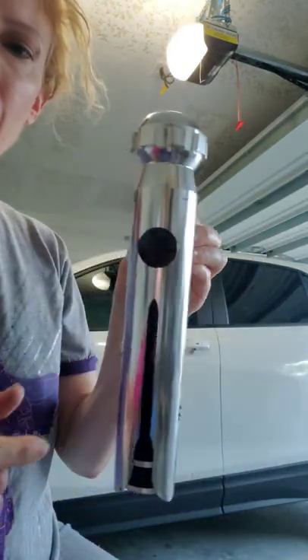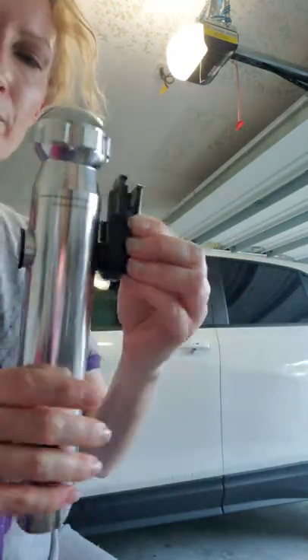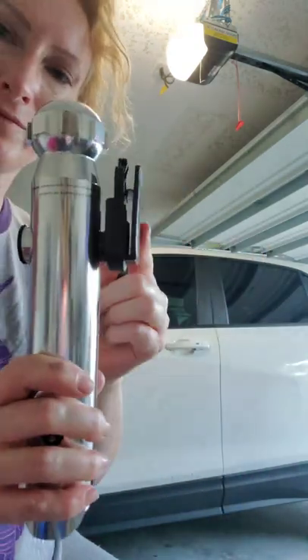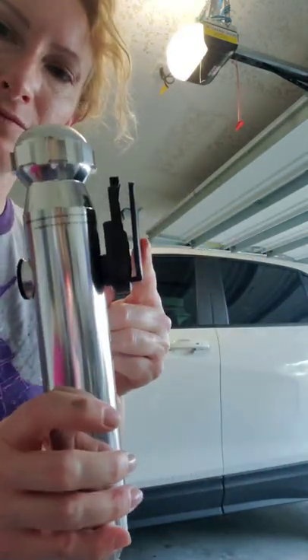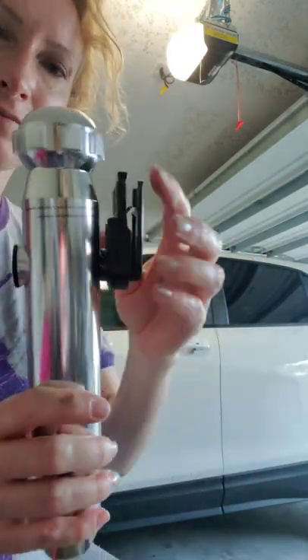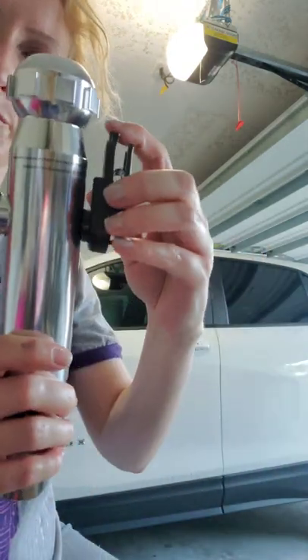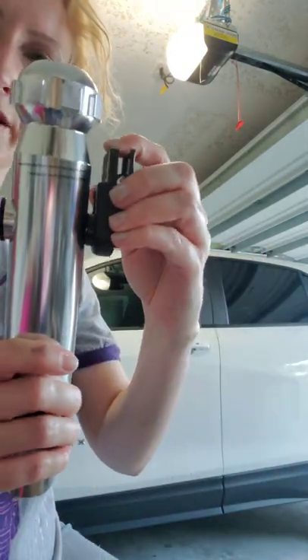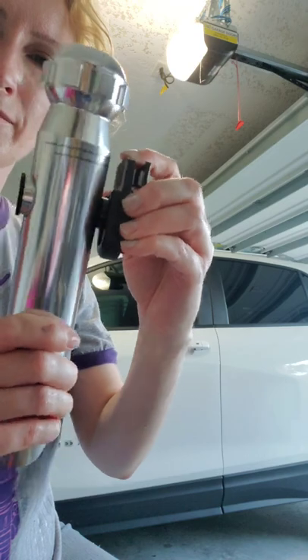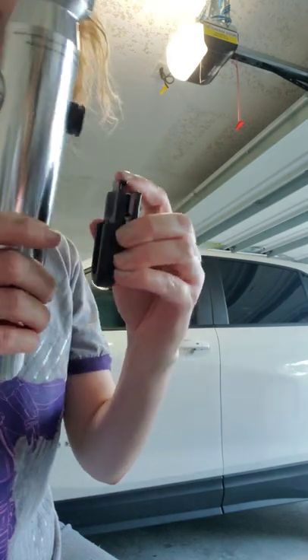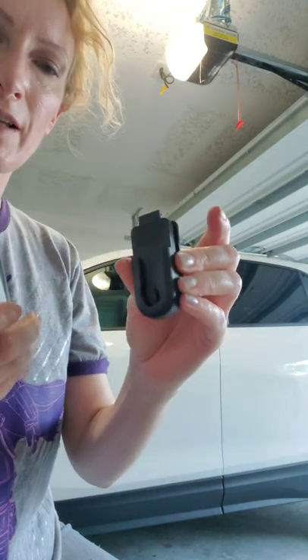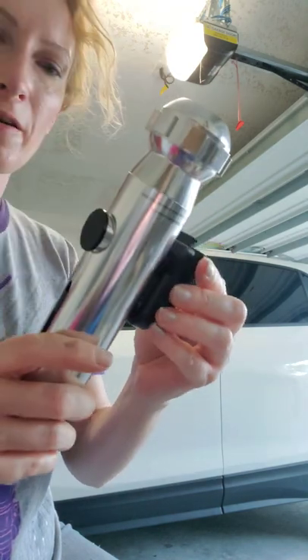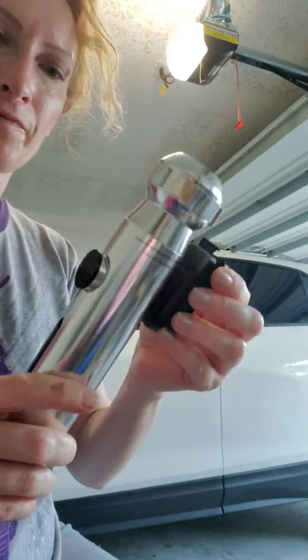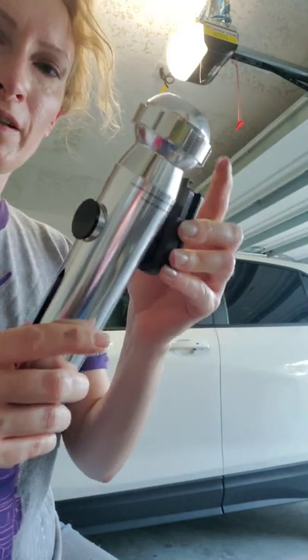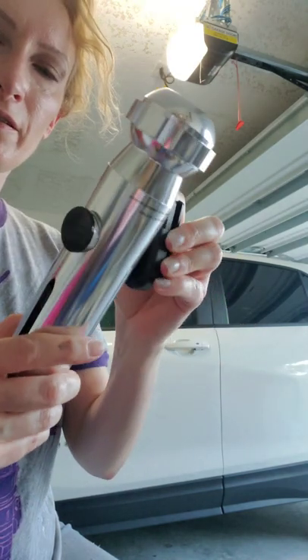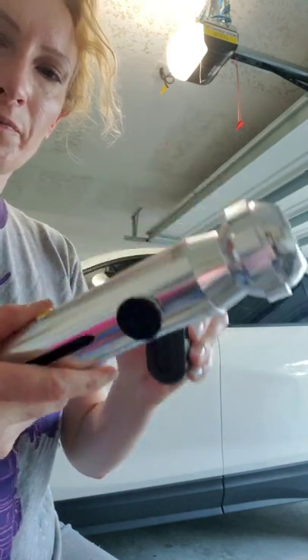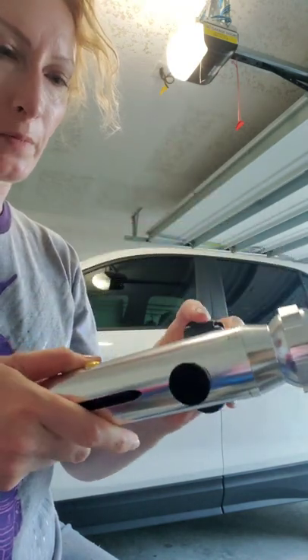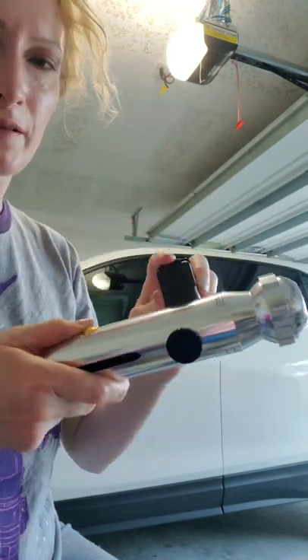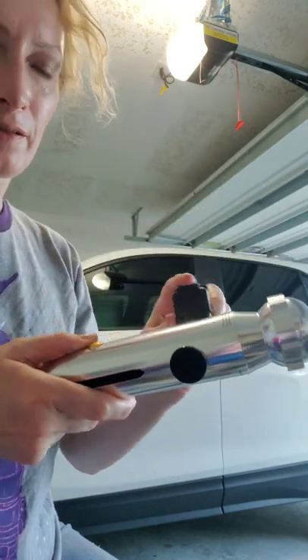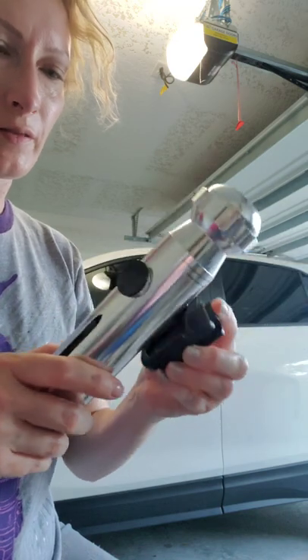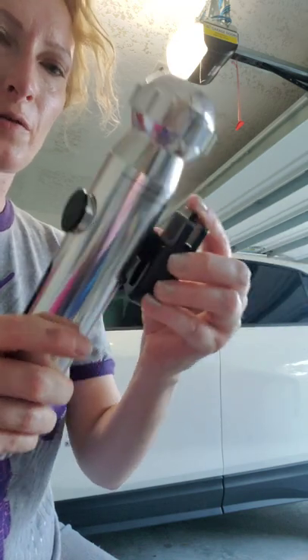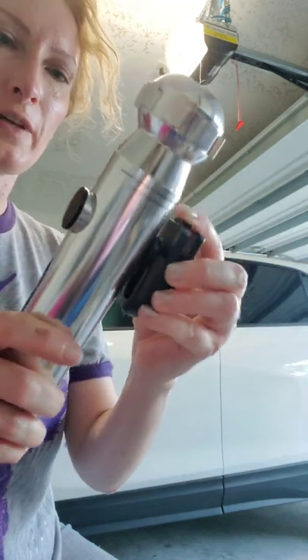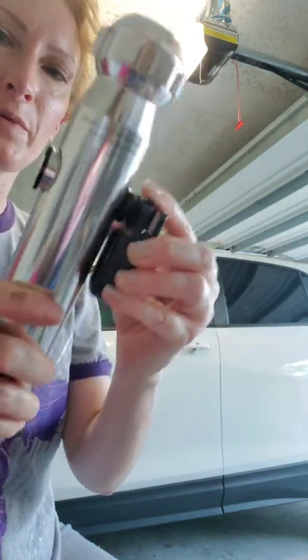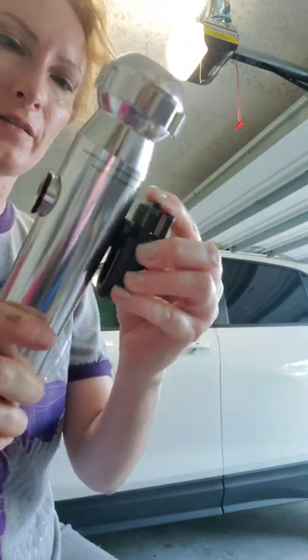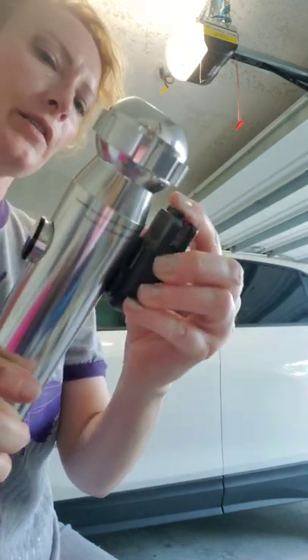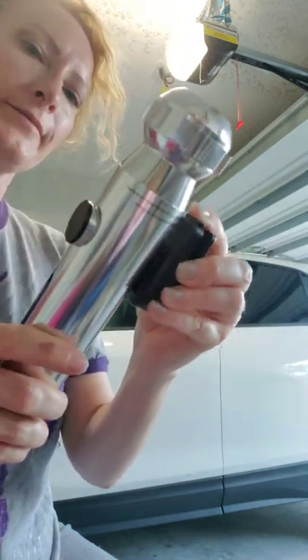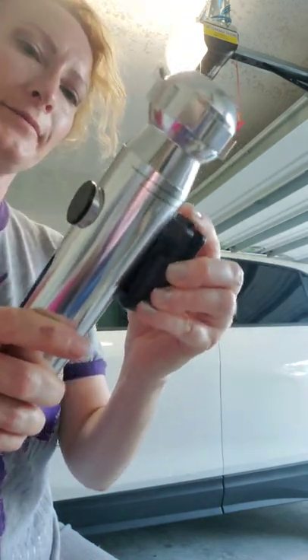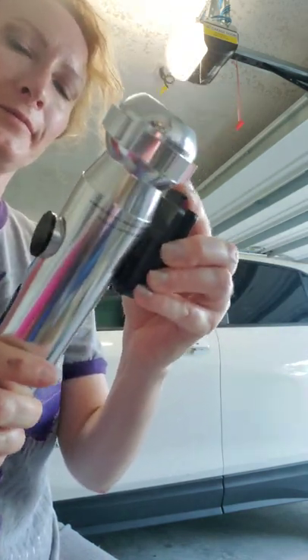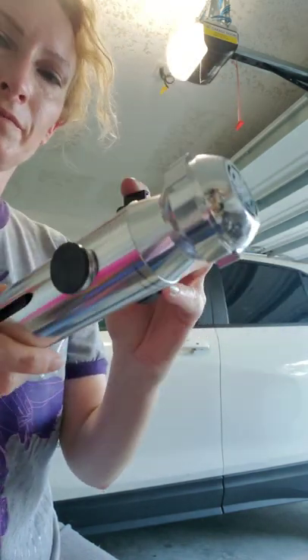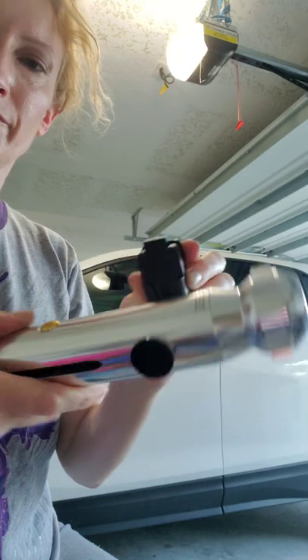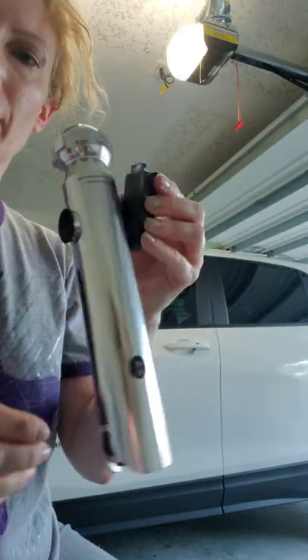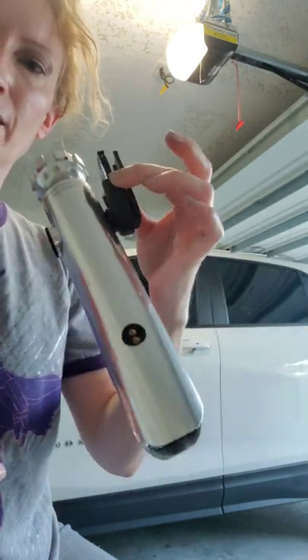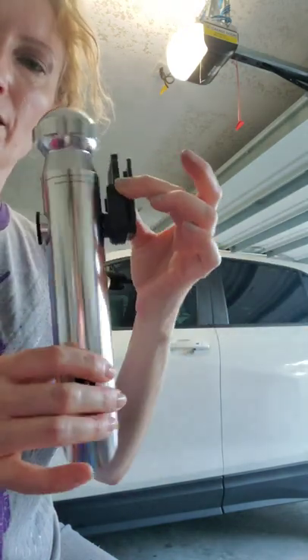There you go. Push the button, unlock it, slides right out. Put mine in and out quite a few times — work it in there really good.